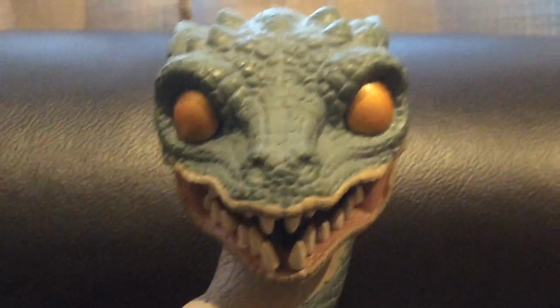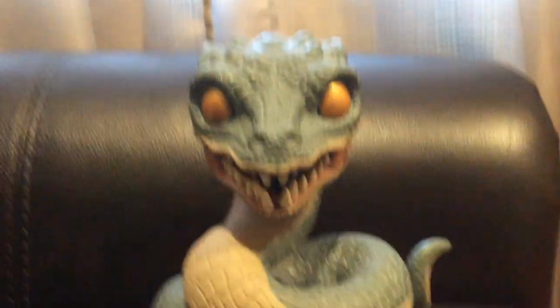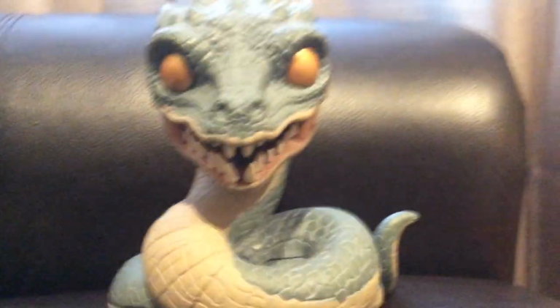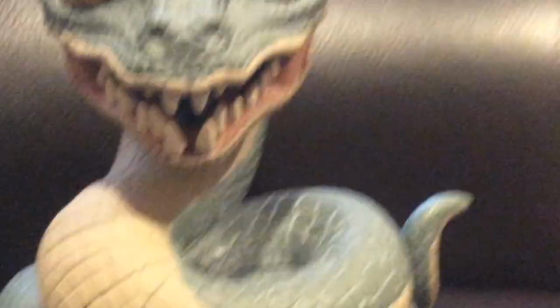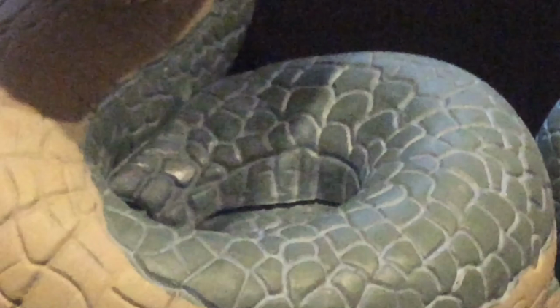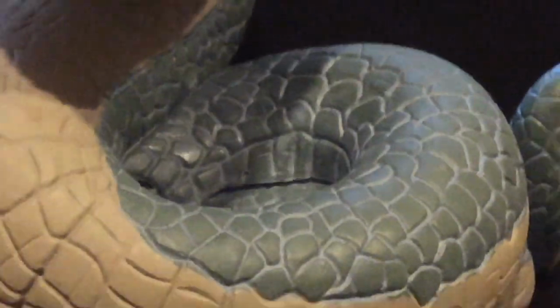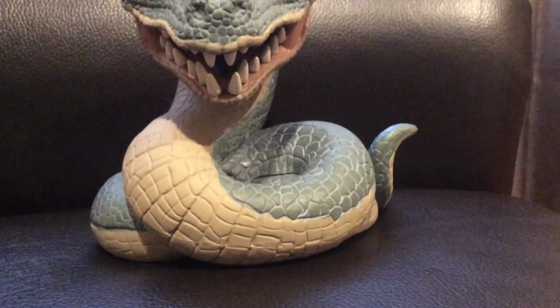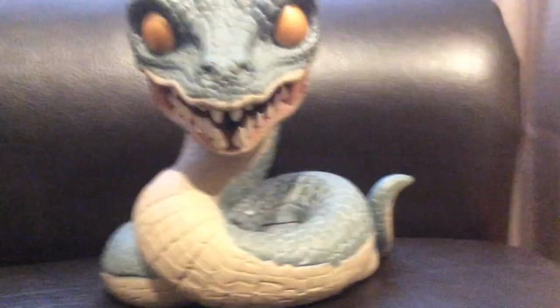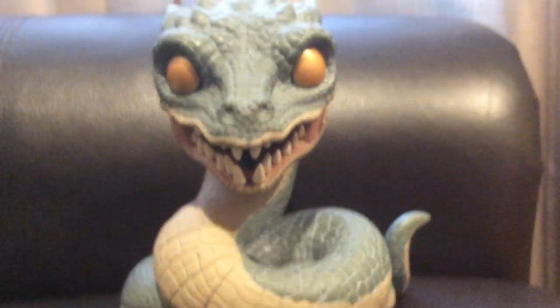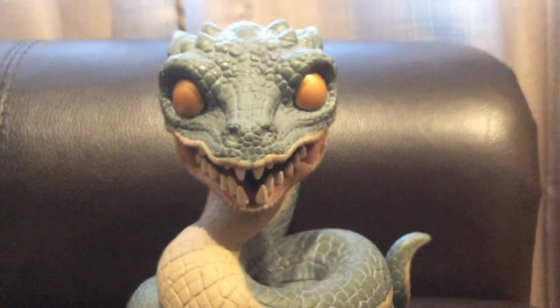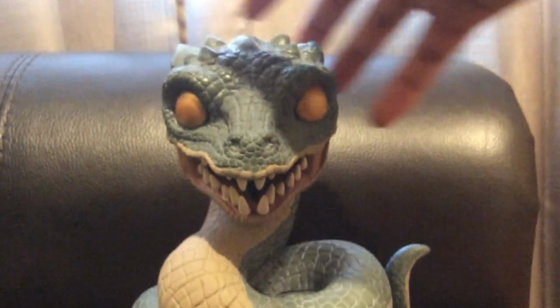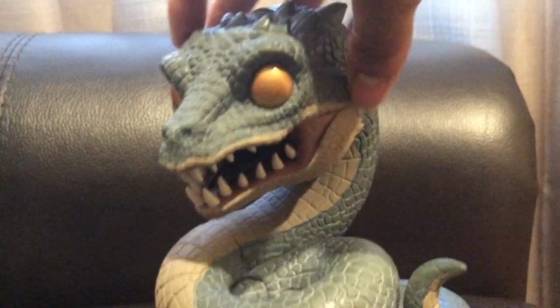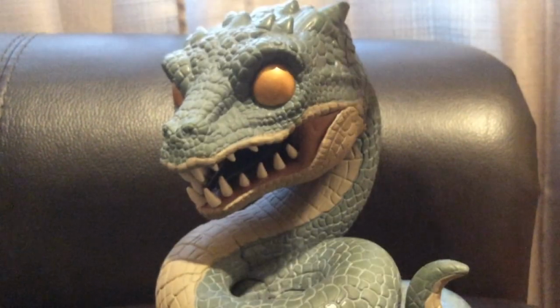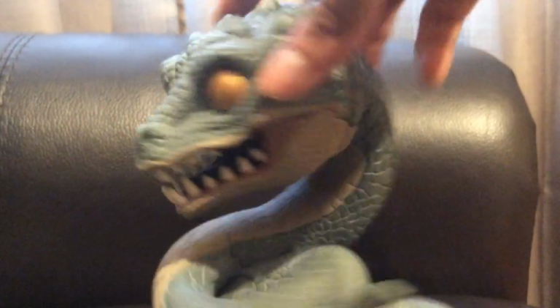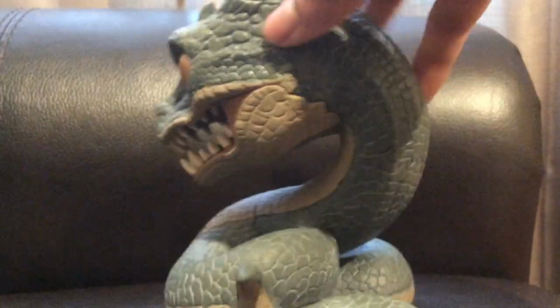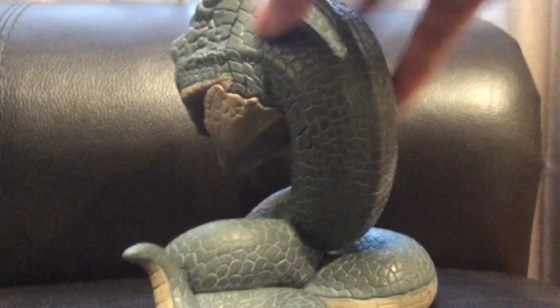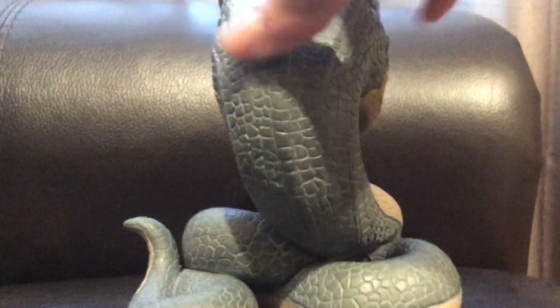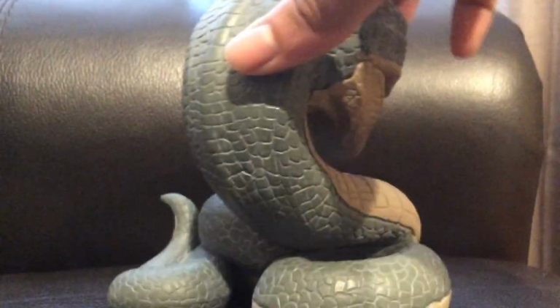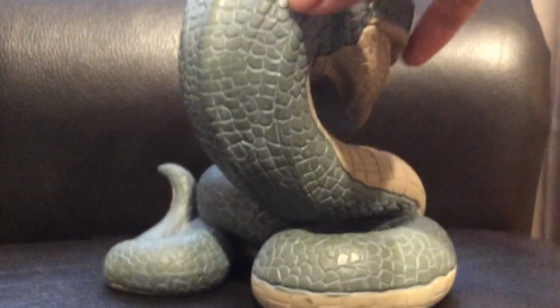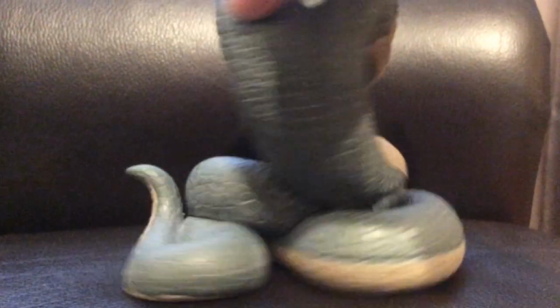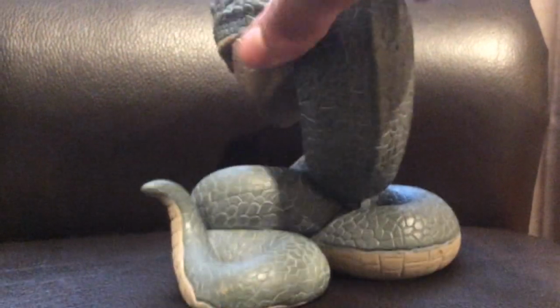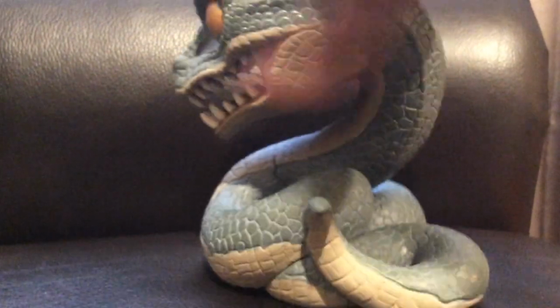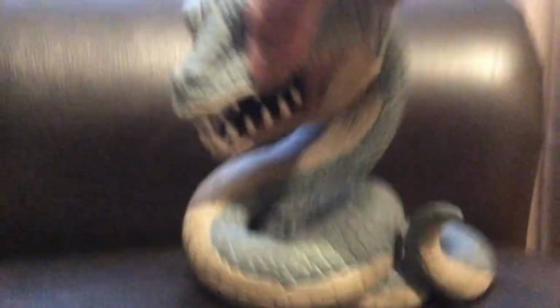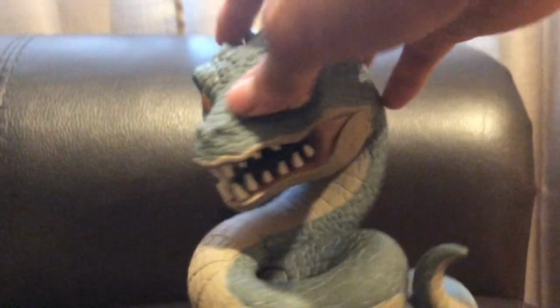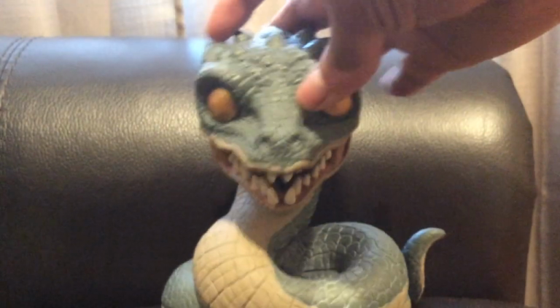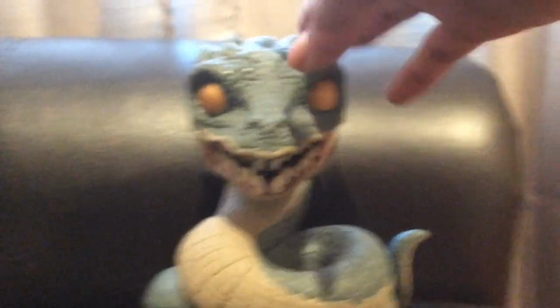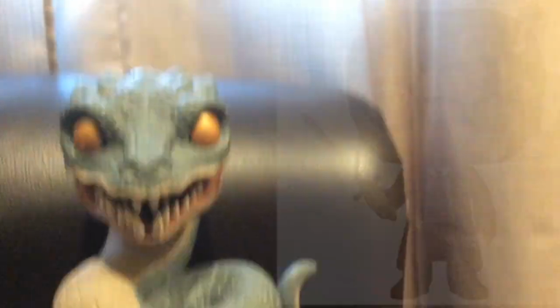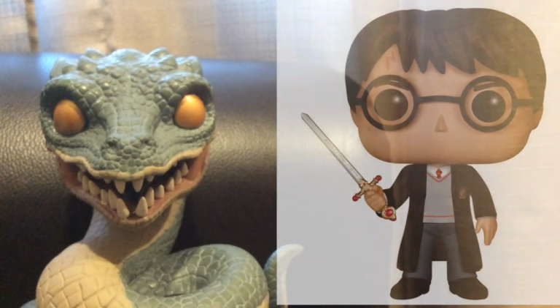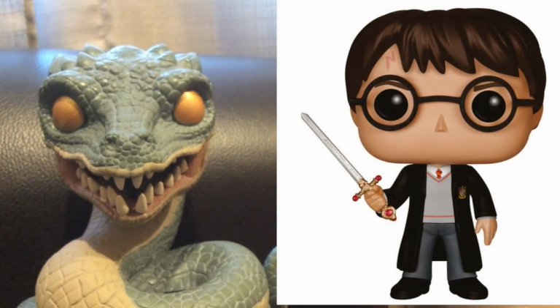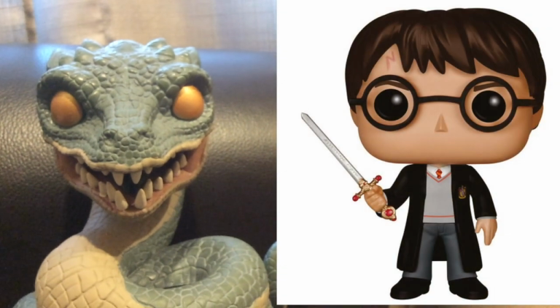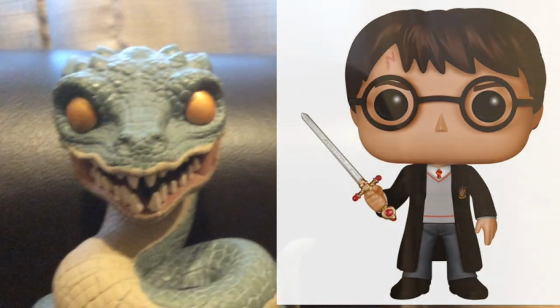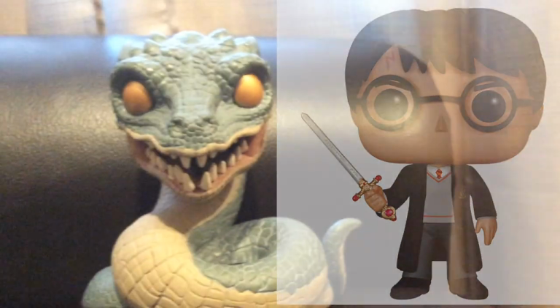All the details are done right, the scale paint is great, I love the ridges on everything. It's very heavy as well and it's all one solid piece — you can't really turn the head or anything — but this would look amazing next to Tom Riddle or even the Harry Potter pop with him holding the sword, because they go great together.